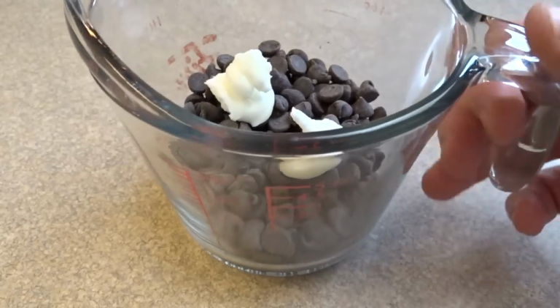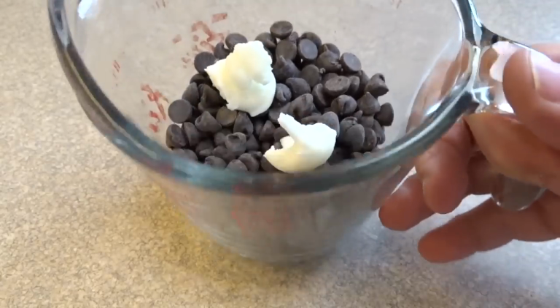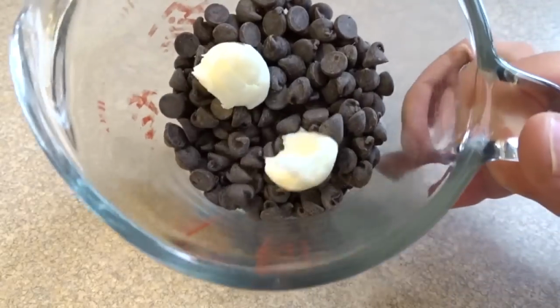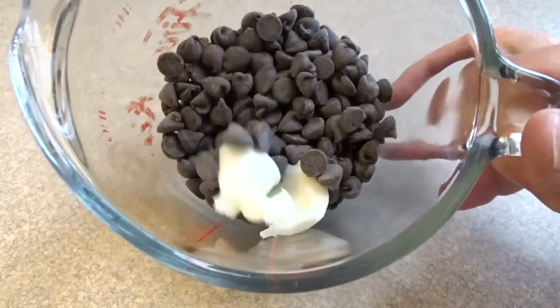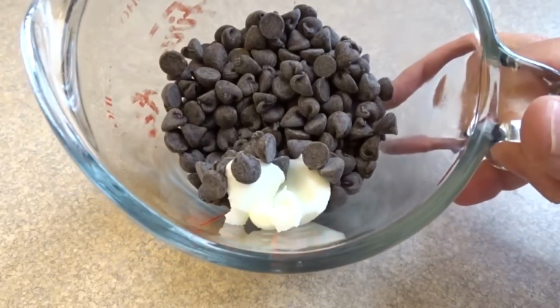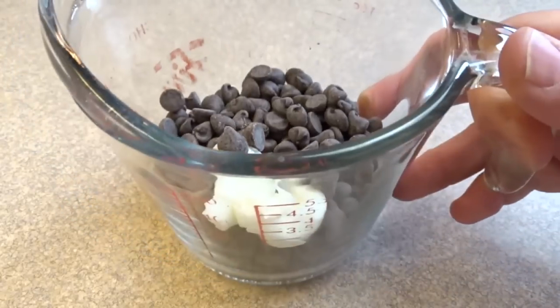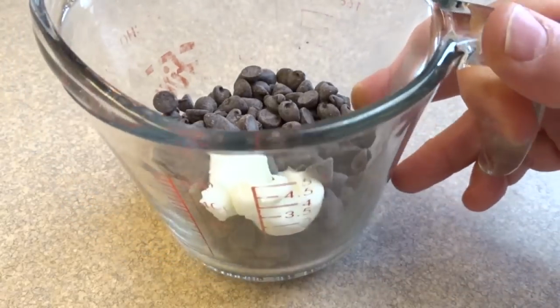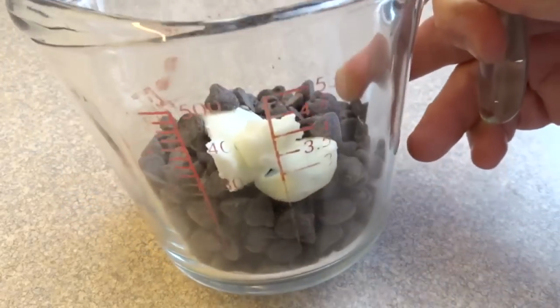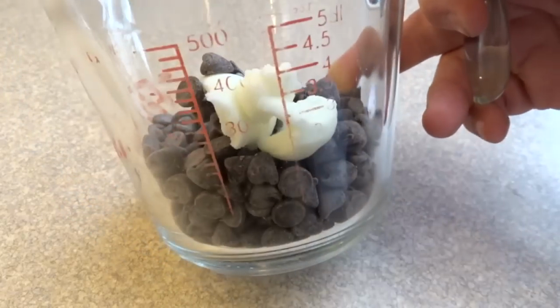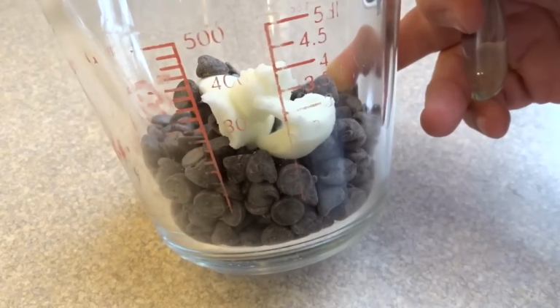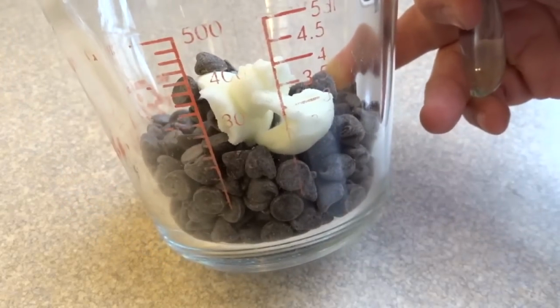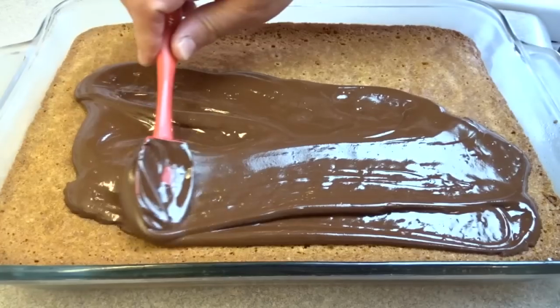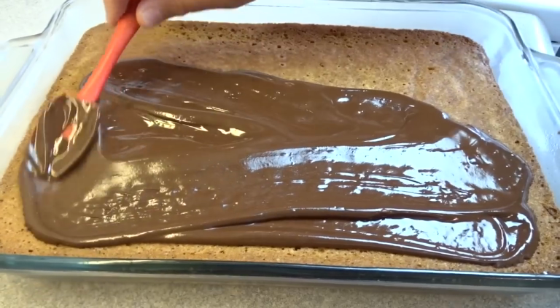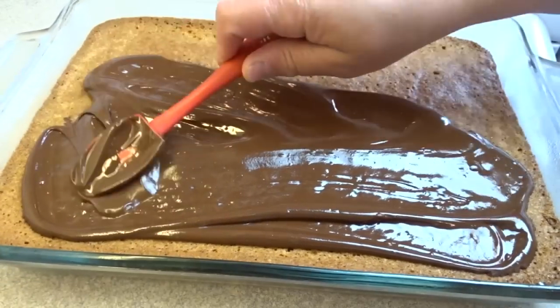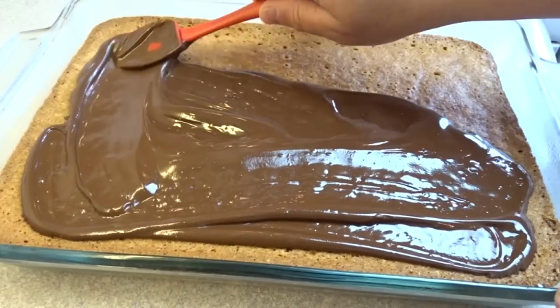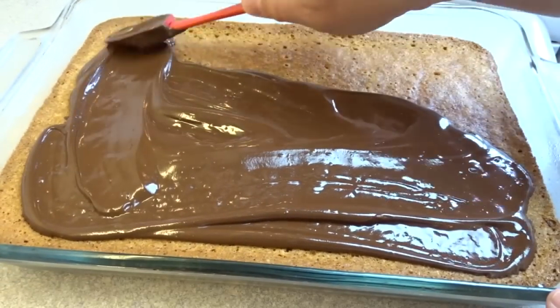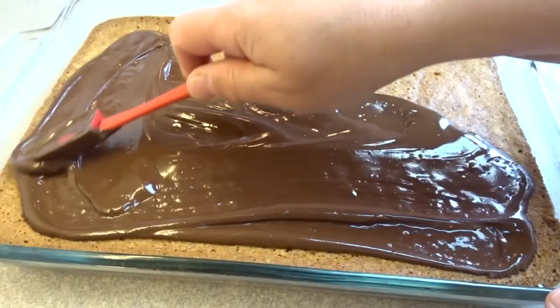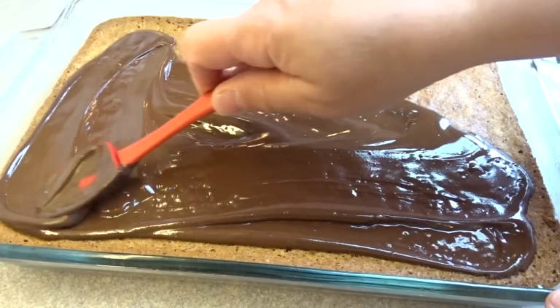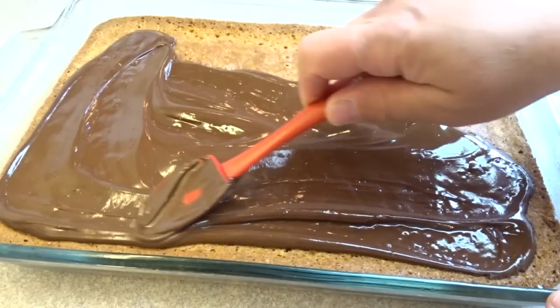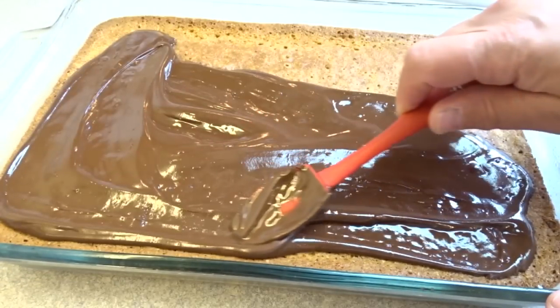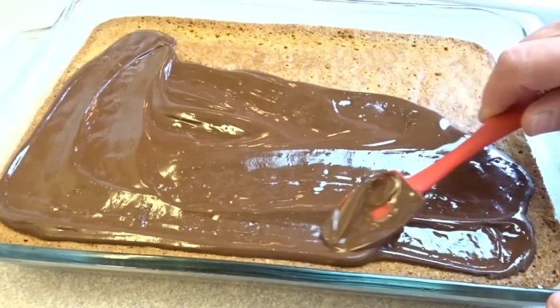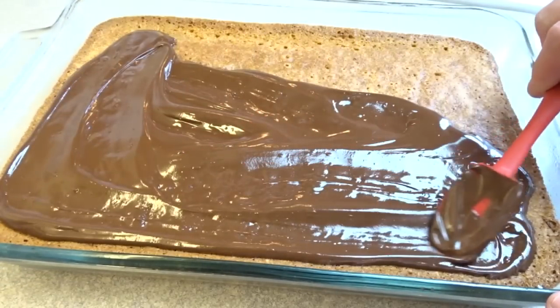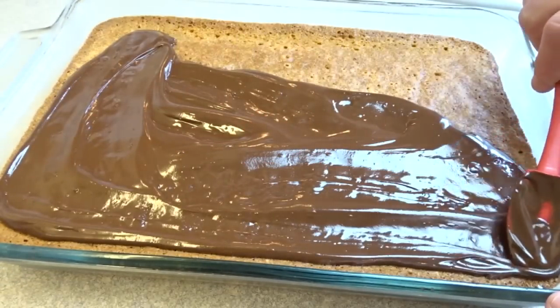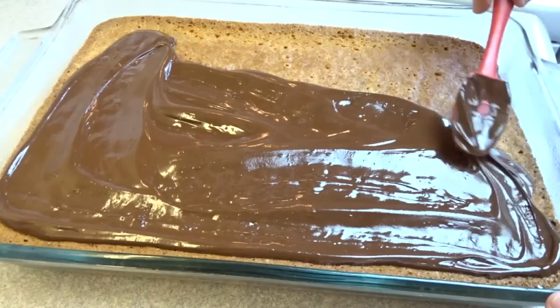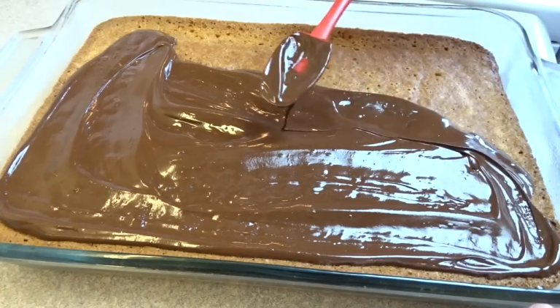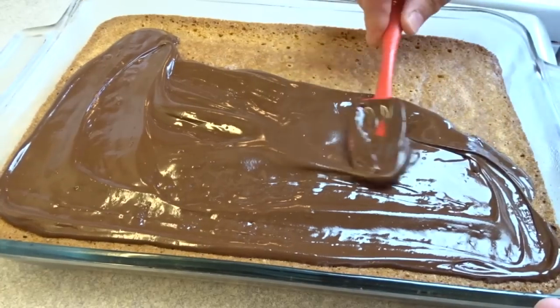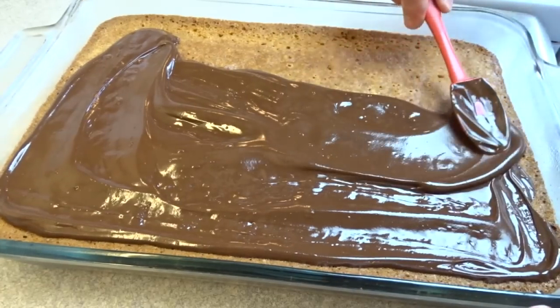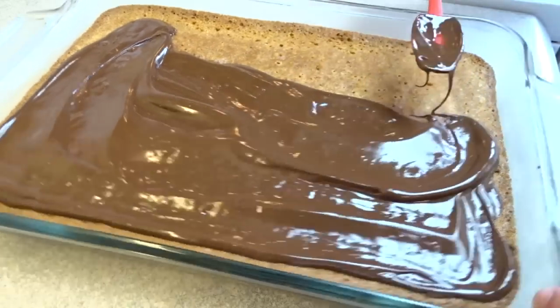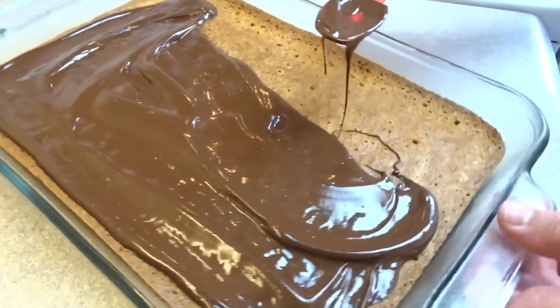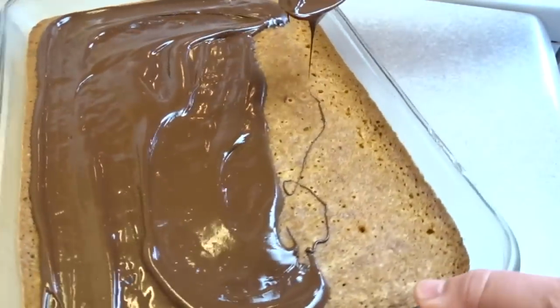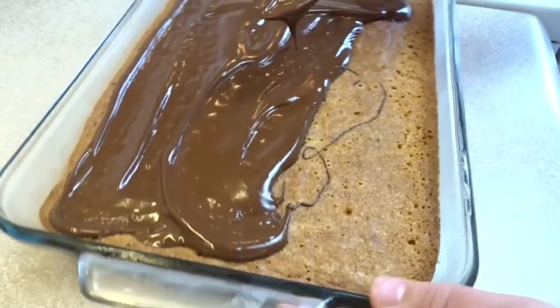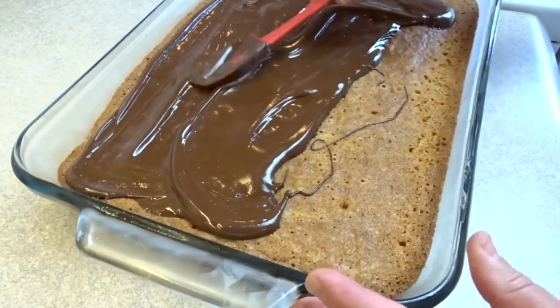Let your cake cool completely and then prepare the chocolate topping — that's two cups of chocolate chips and two teaspoons of shortening melted in the microwave until smooth. Spread it on top of the cooled cake.